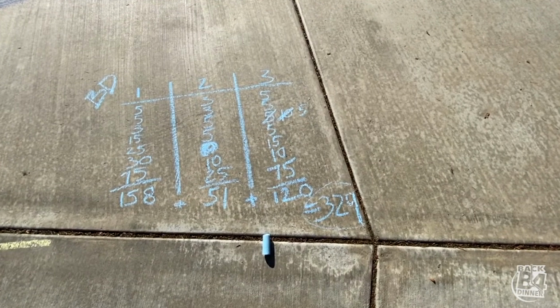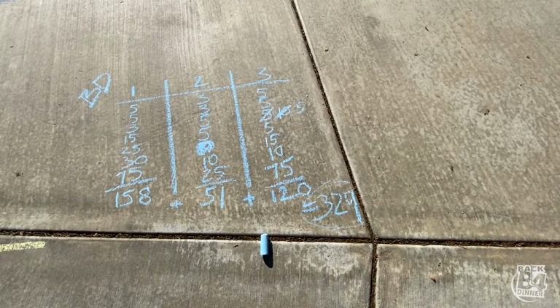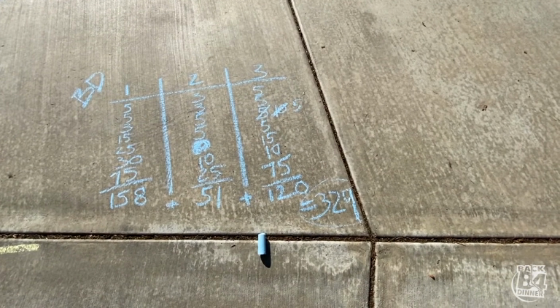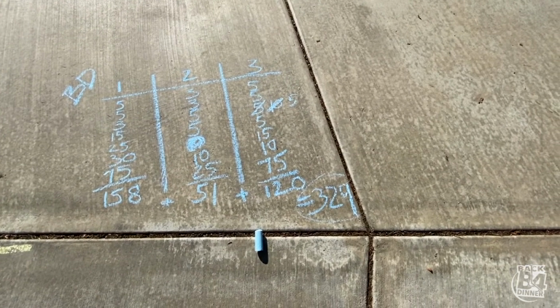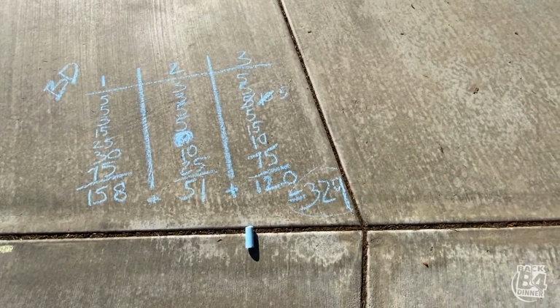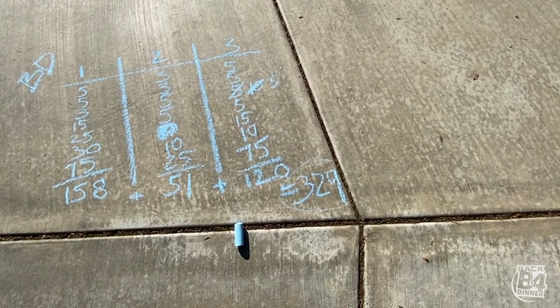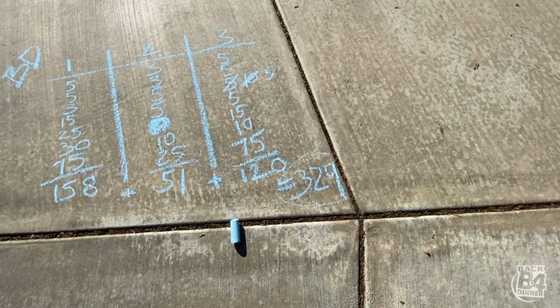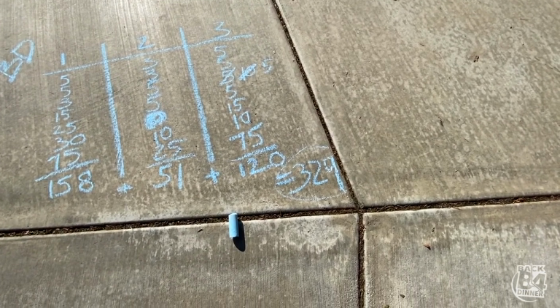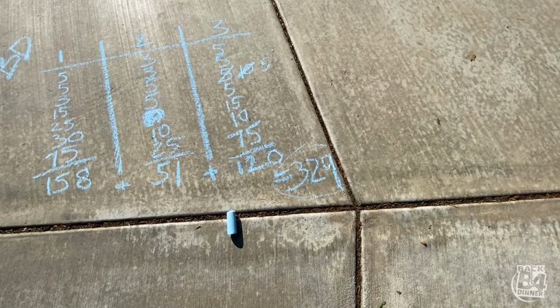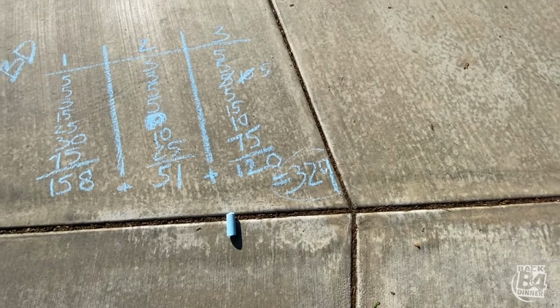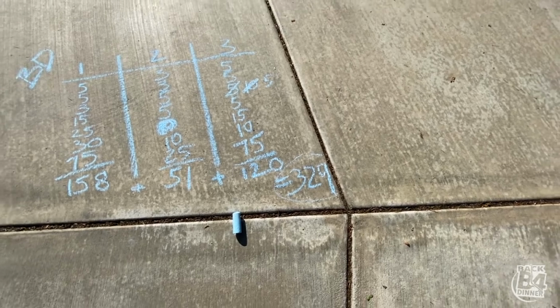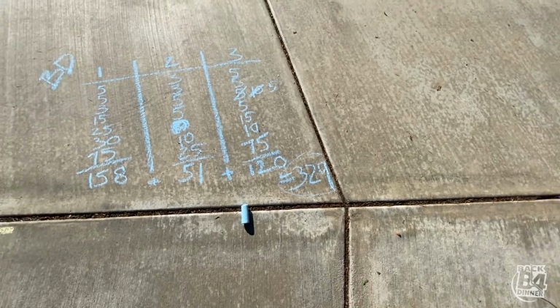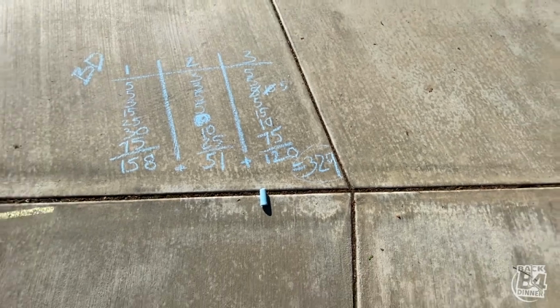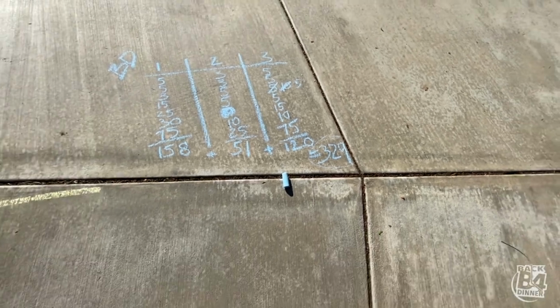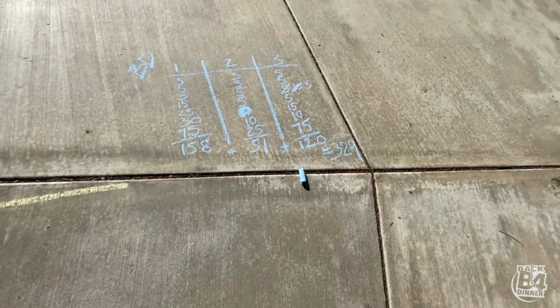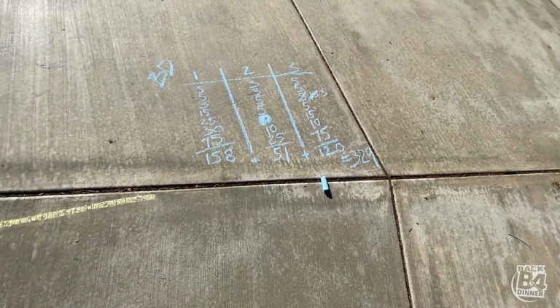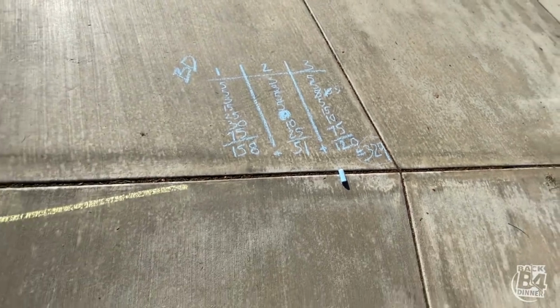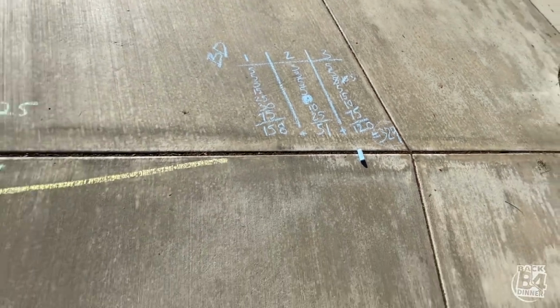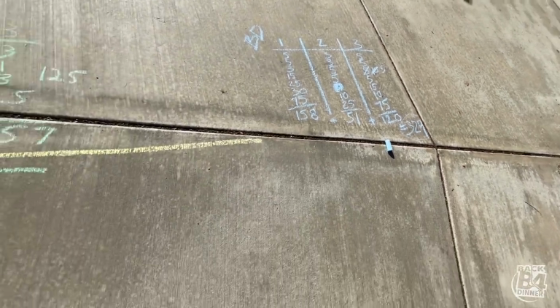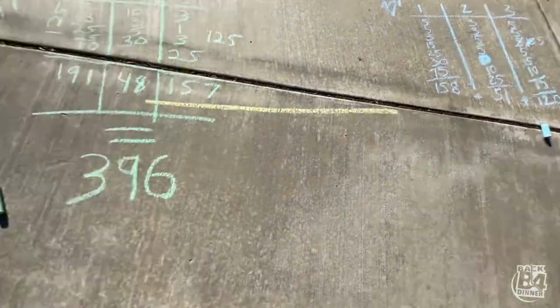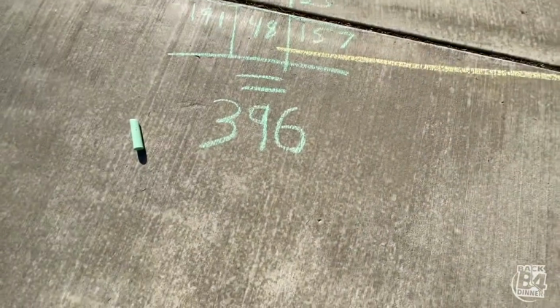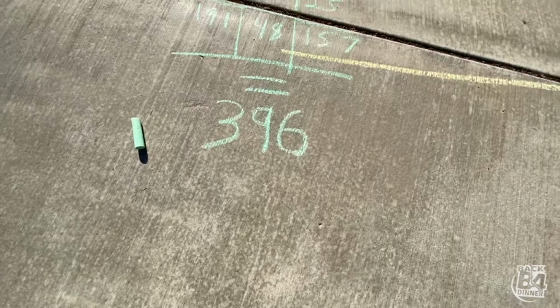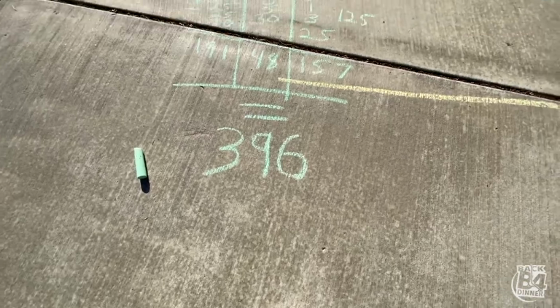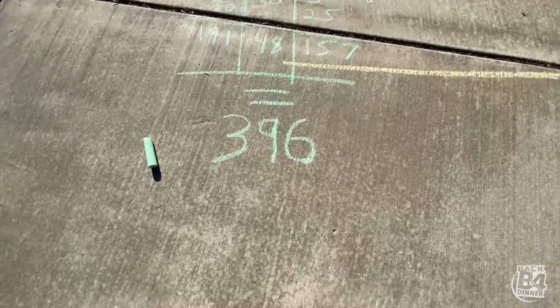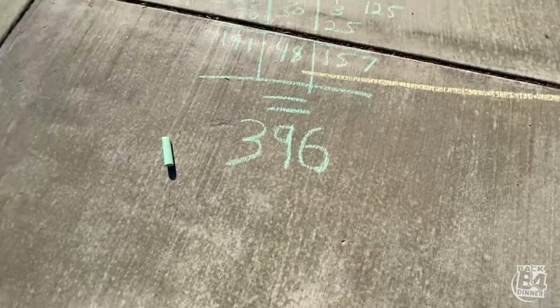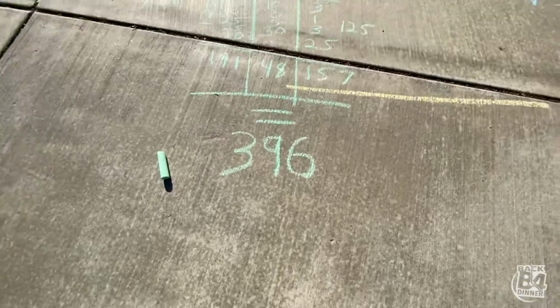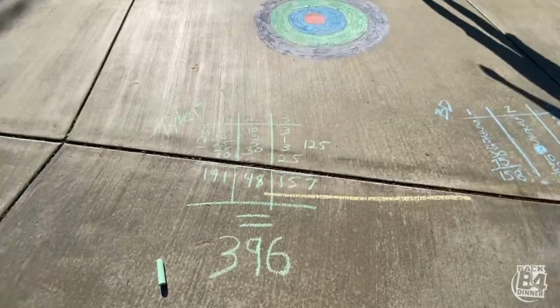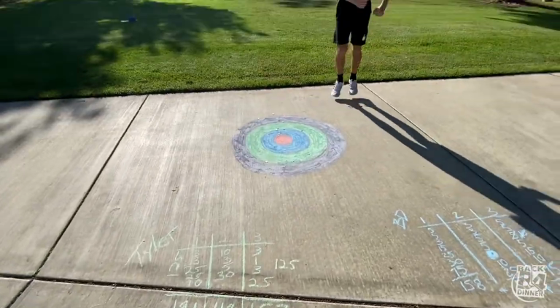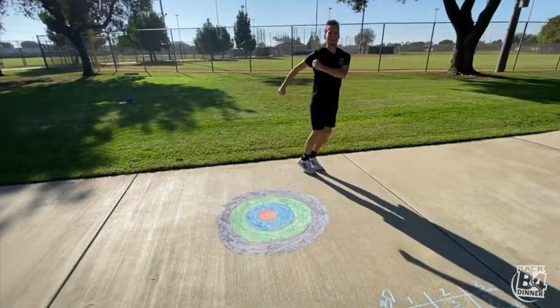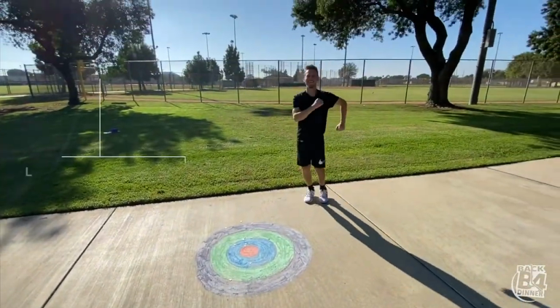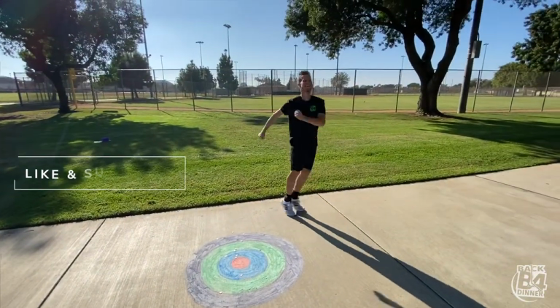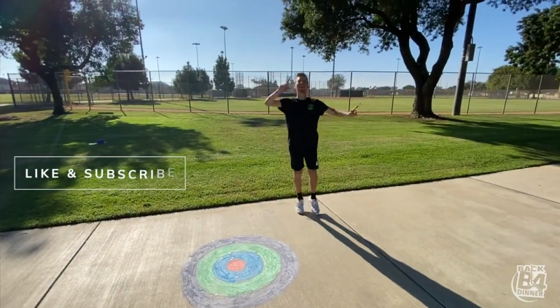After adding up all those crazy coins, Brandon has 329 and Tyler has 396. And that's going to be our winner today.